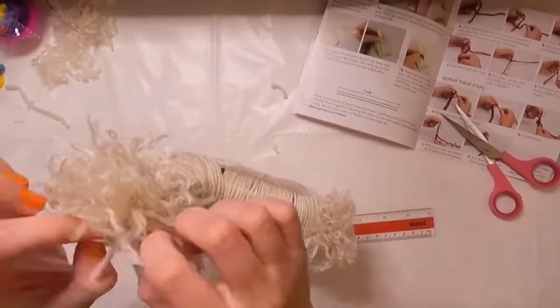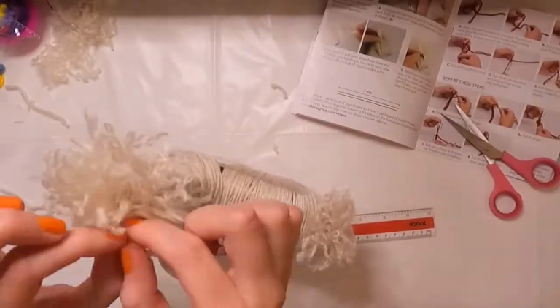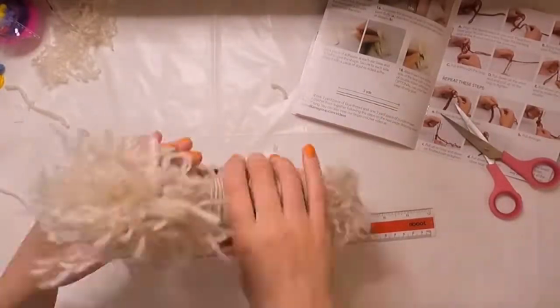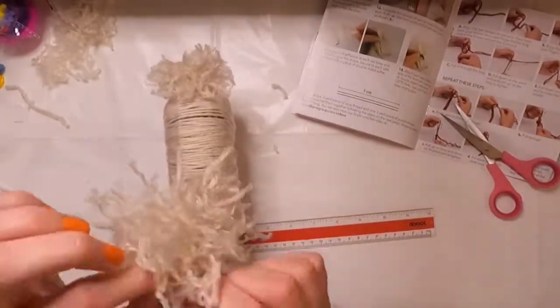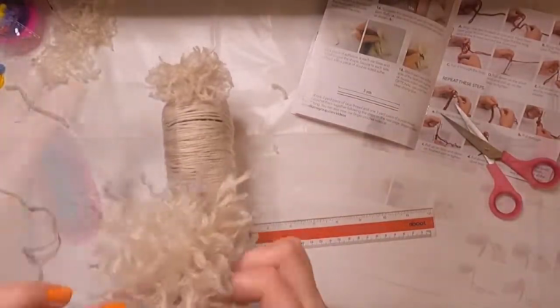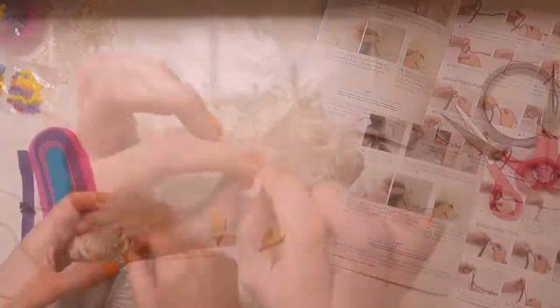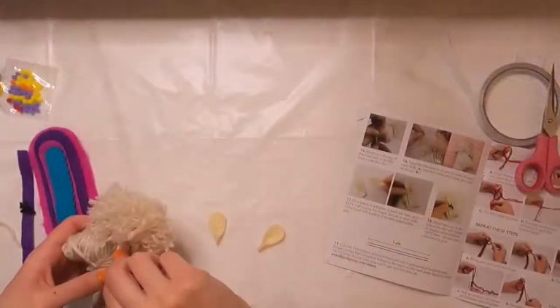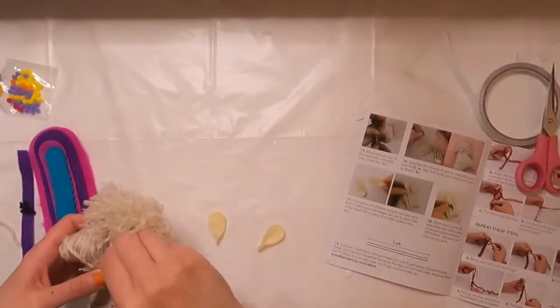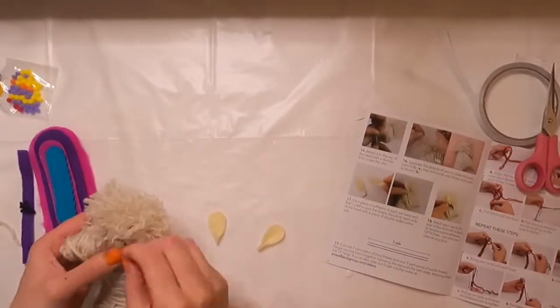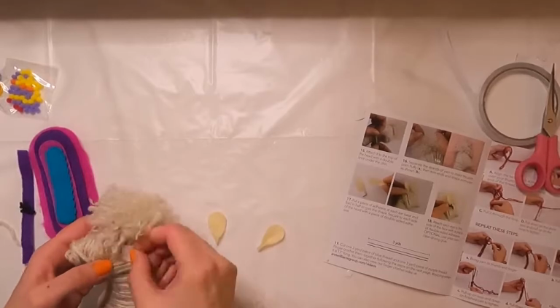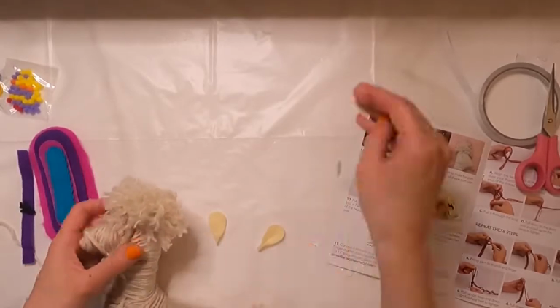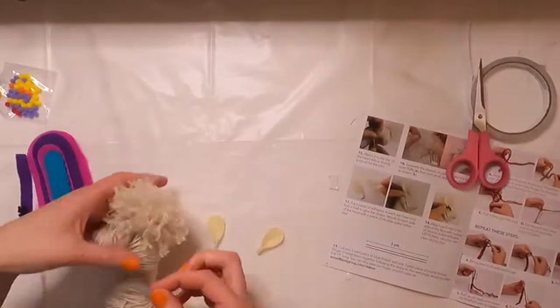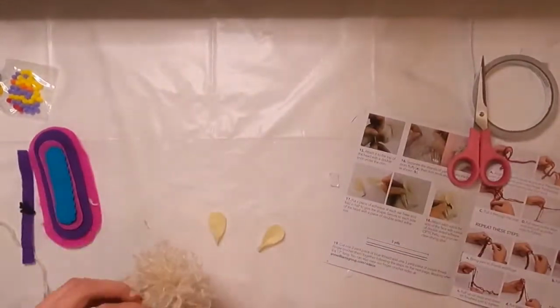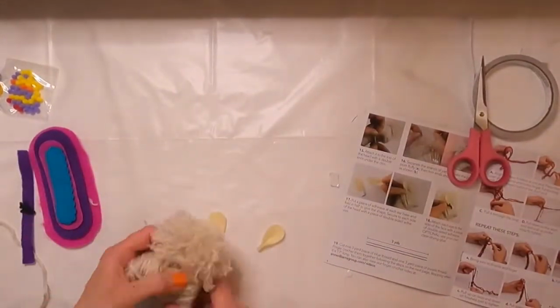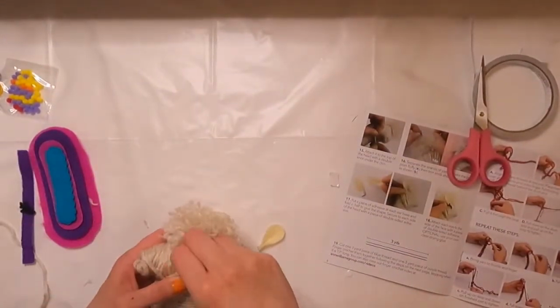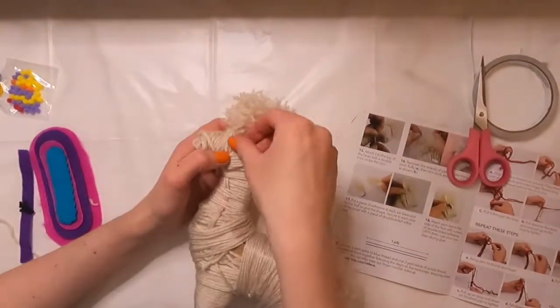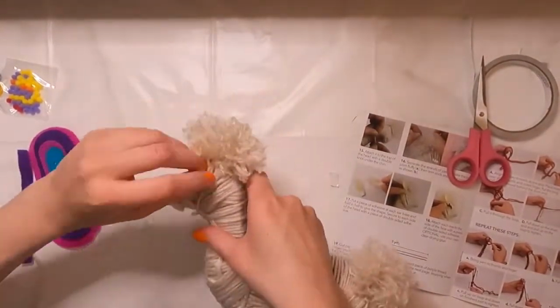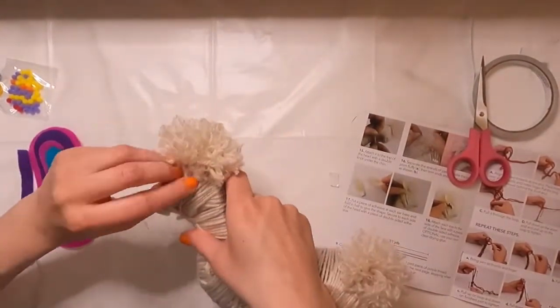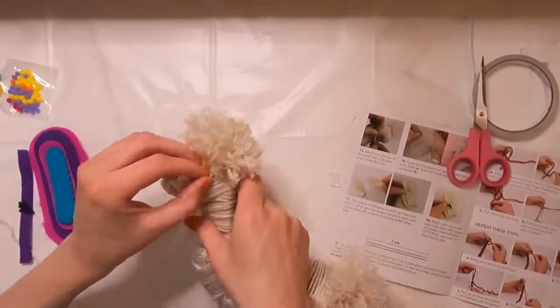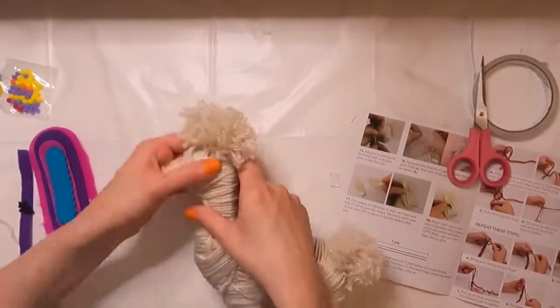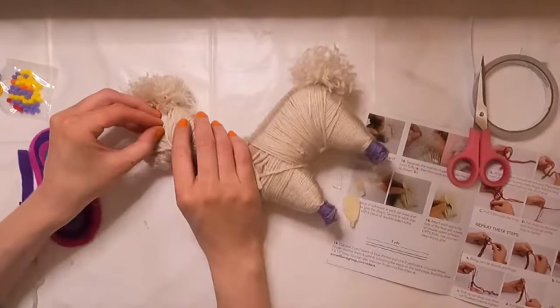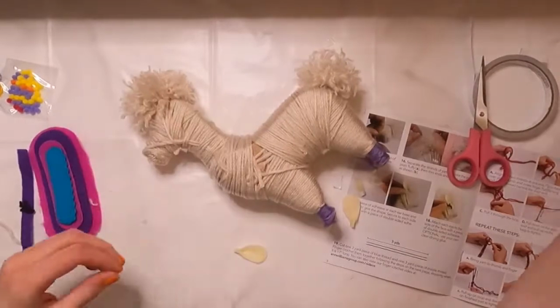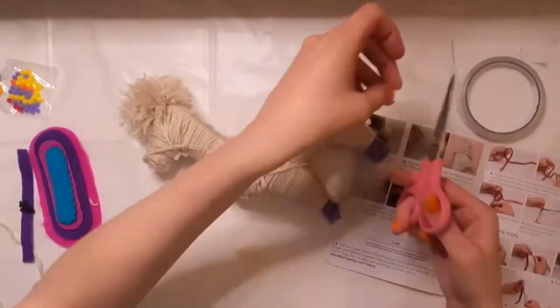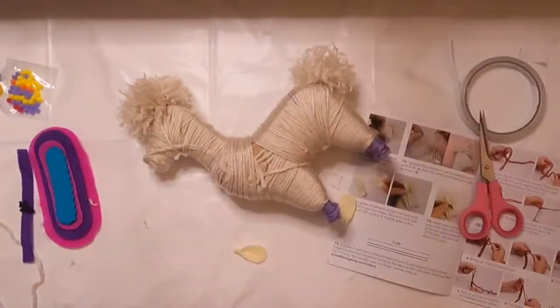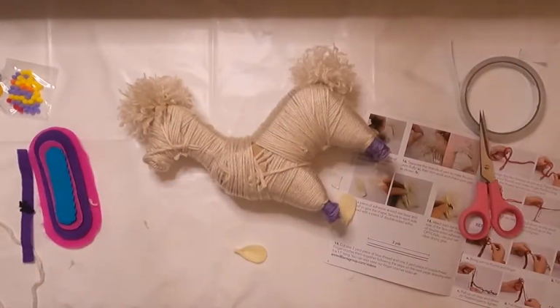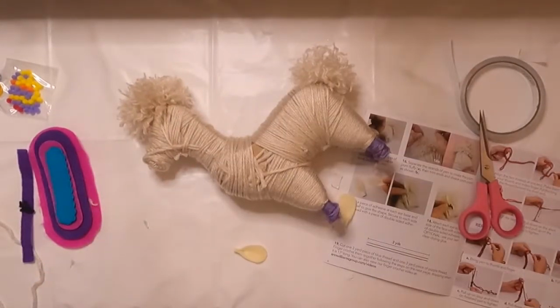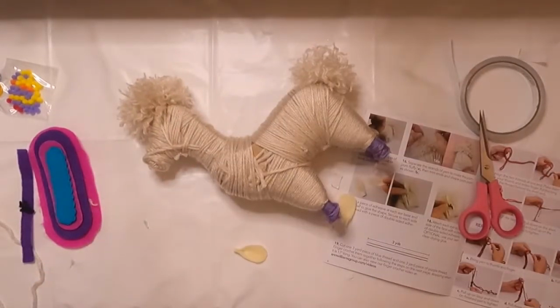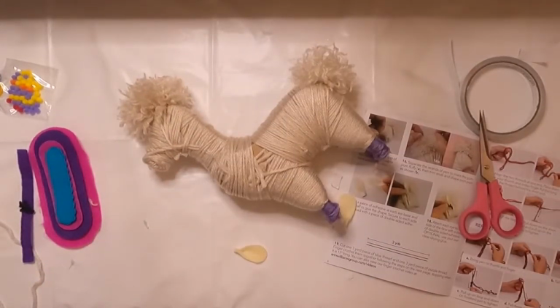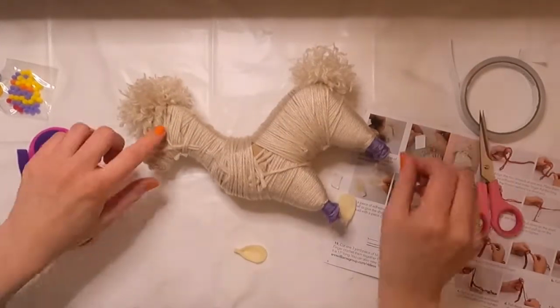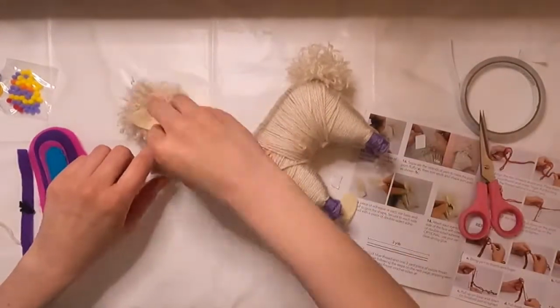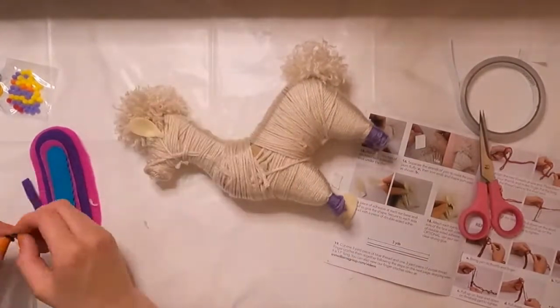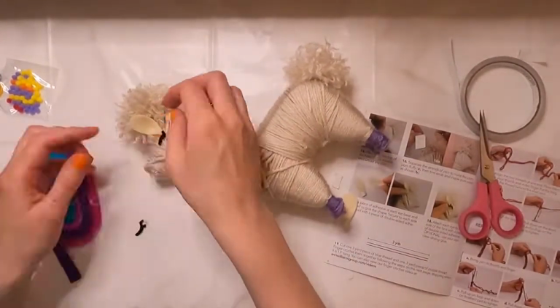Once the pom poms are done, it's time to attach the ears and eyes. It does say it's optional to use your own clear-drying glue, which probably would have been easier, but I was able to make a go at using the adhesive.